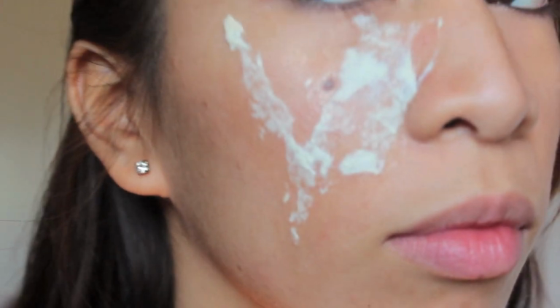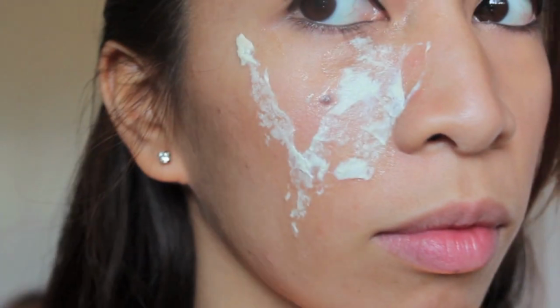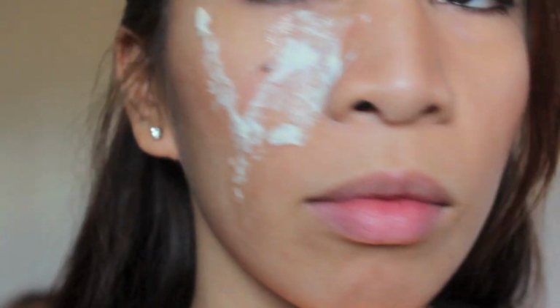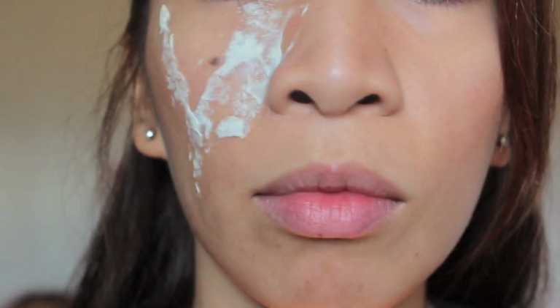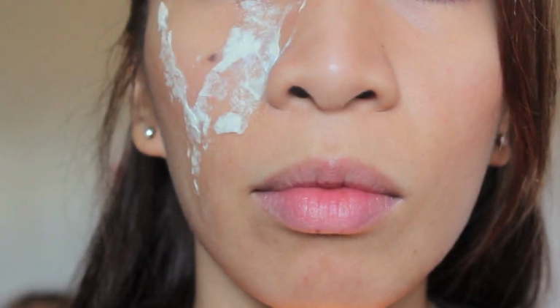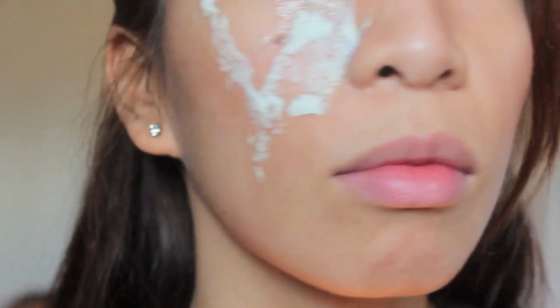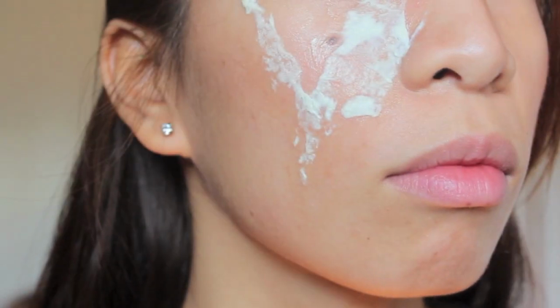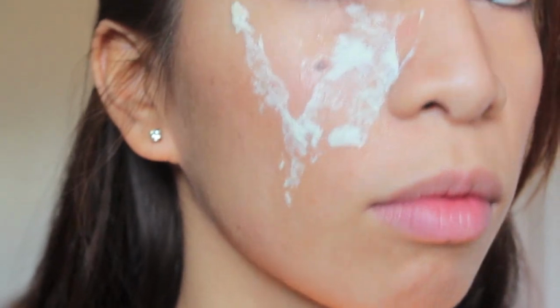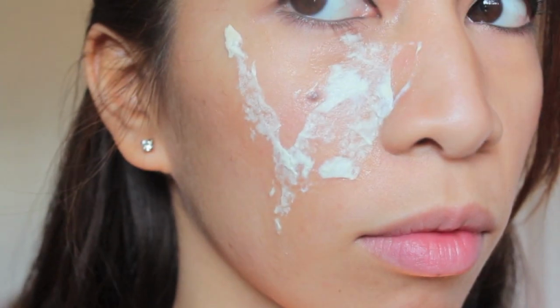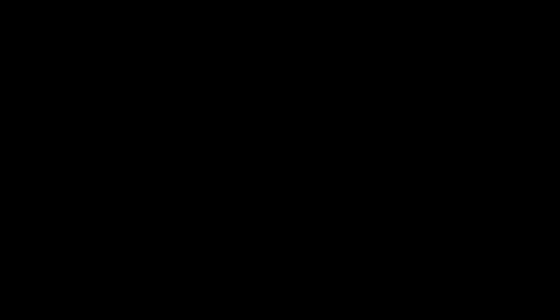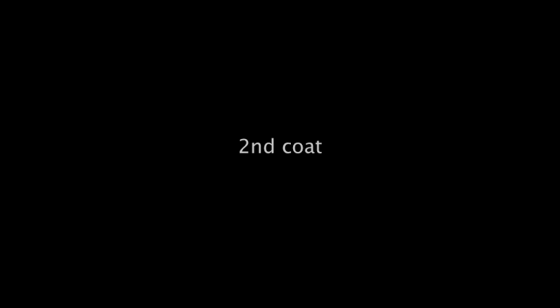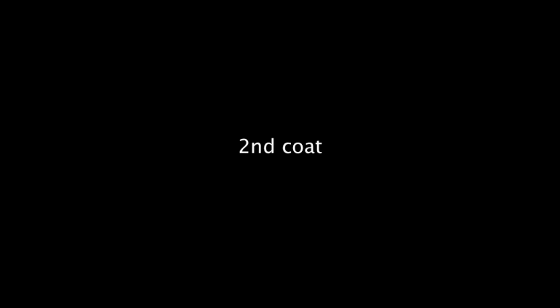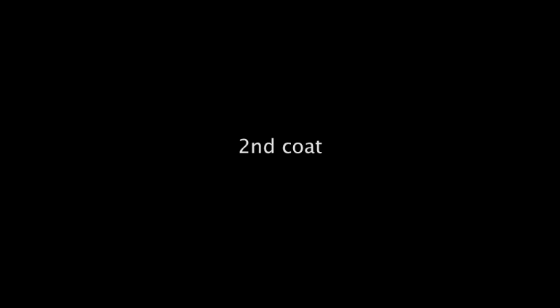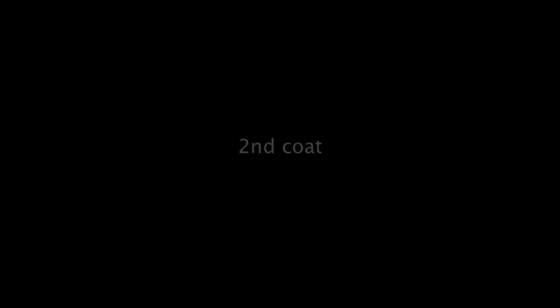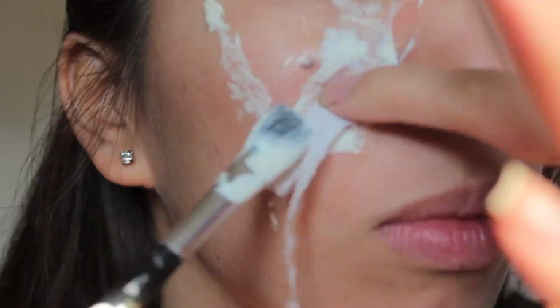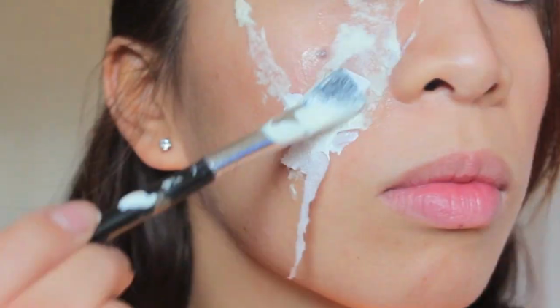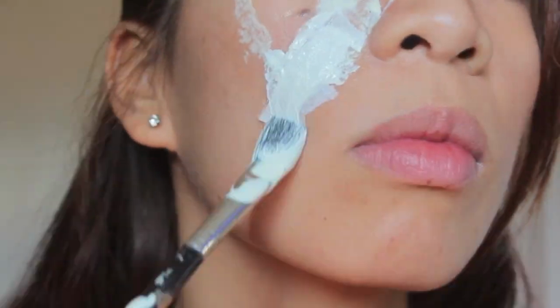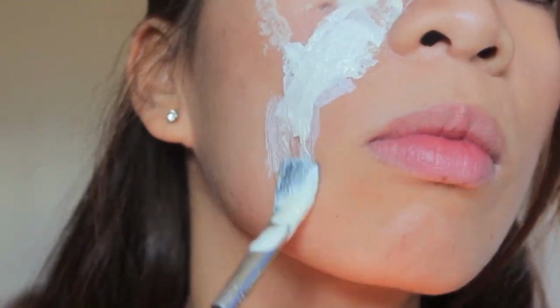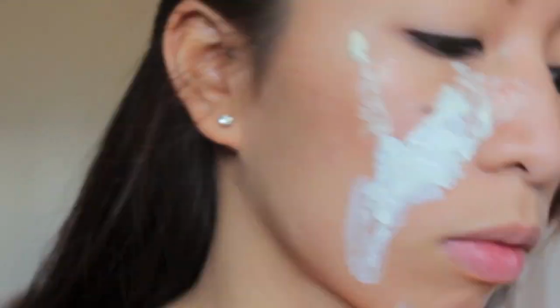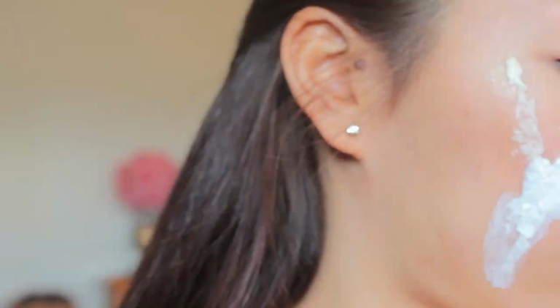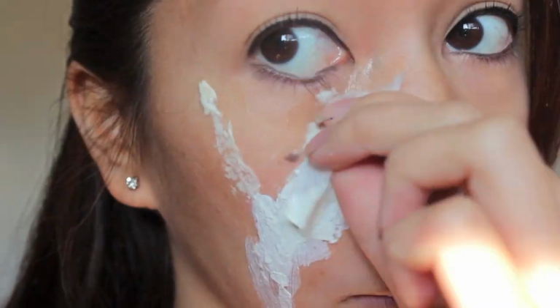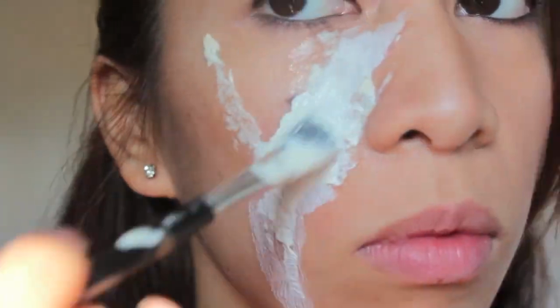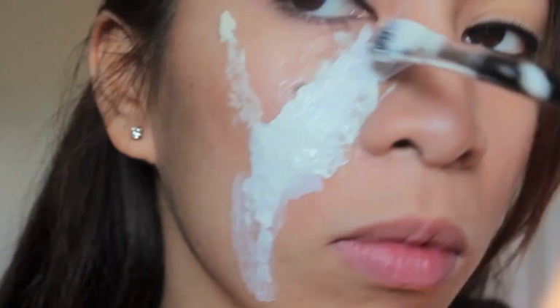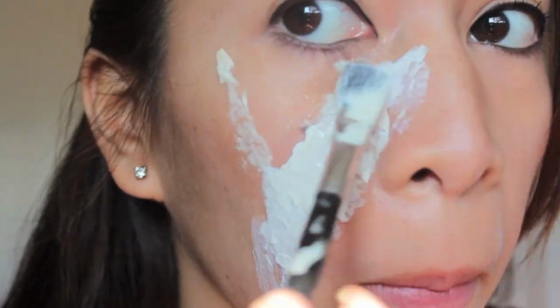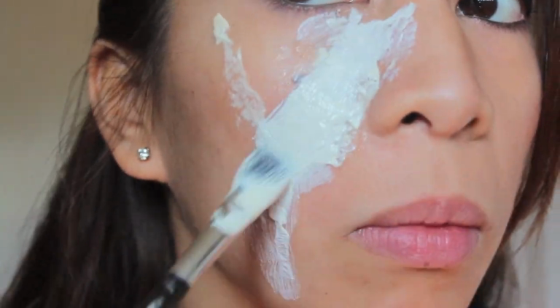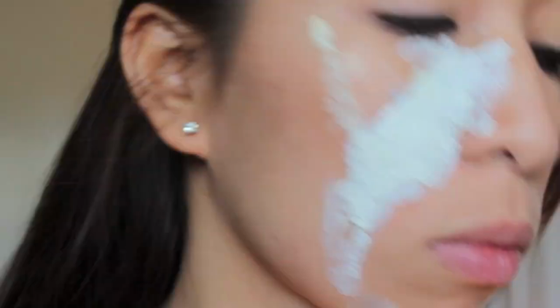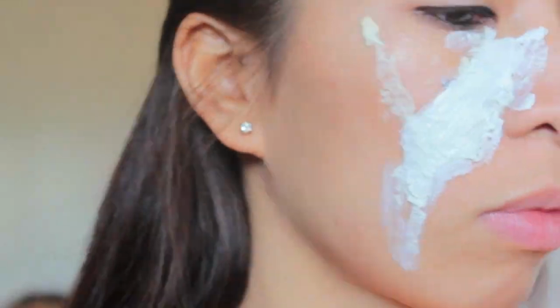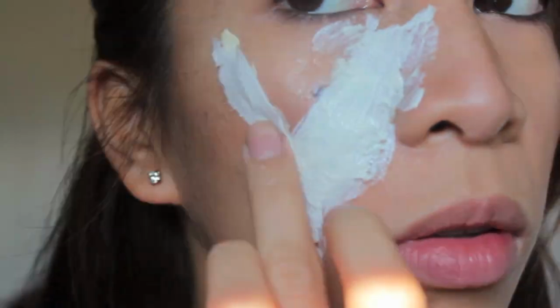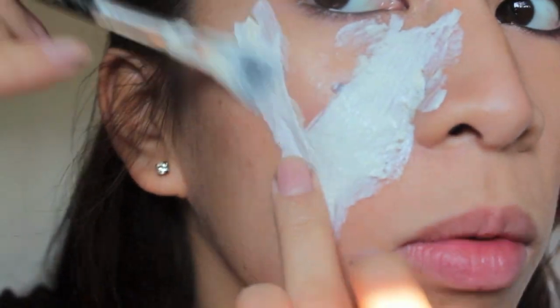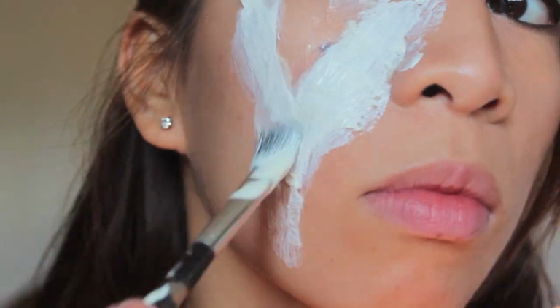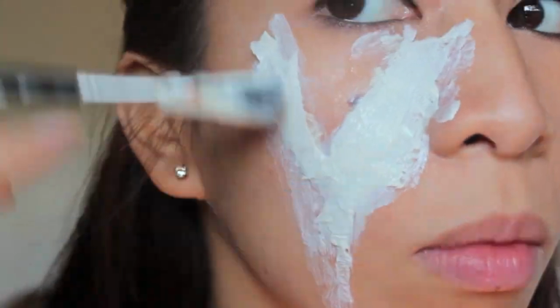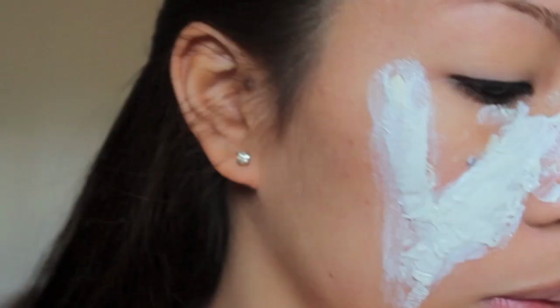After a few minutes, you can see that the rubber latex dries out clear, so you can apply your second and third coat, making sure that the rubber latex is dried in between.